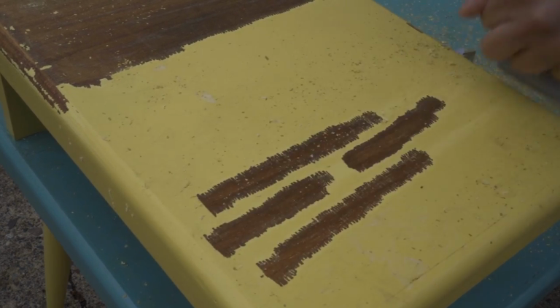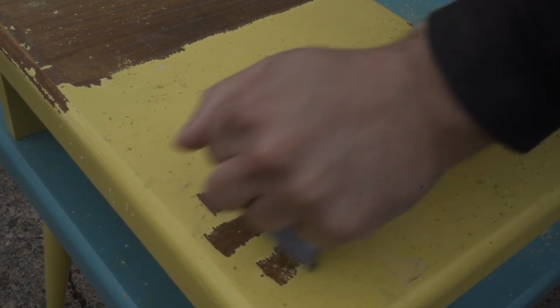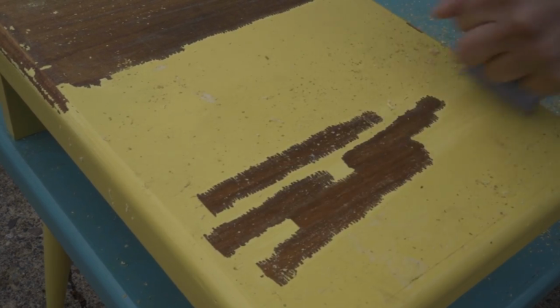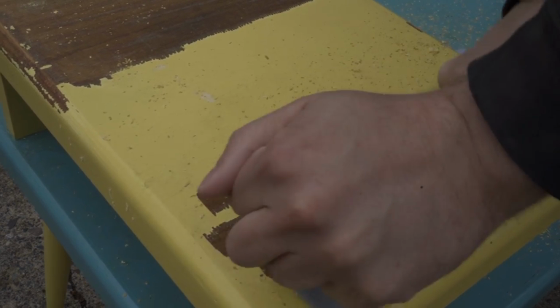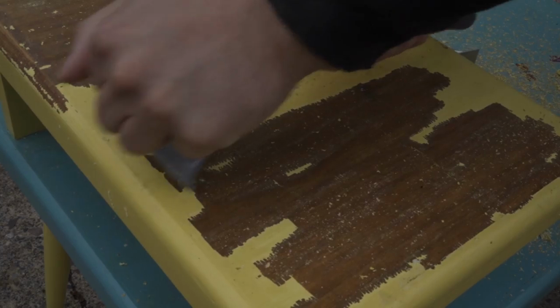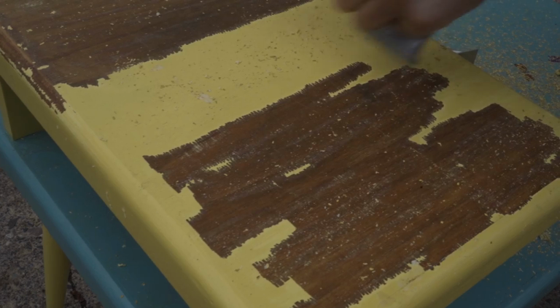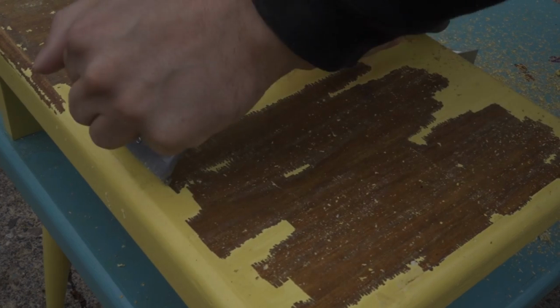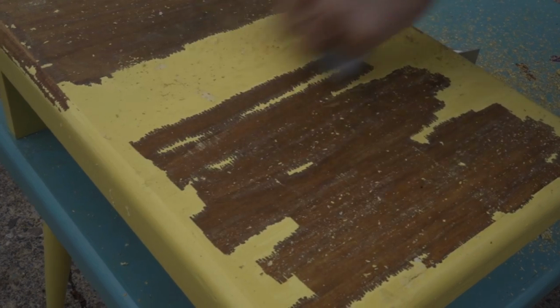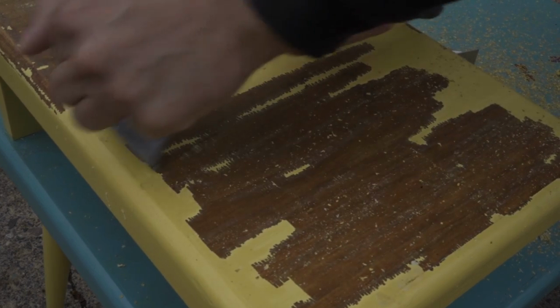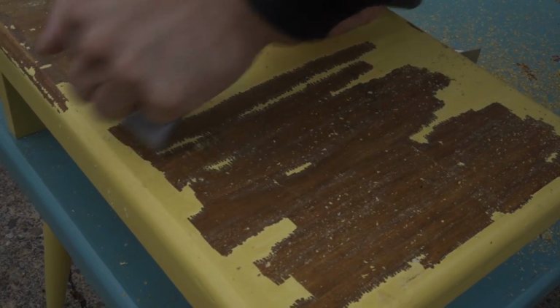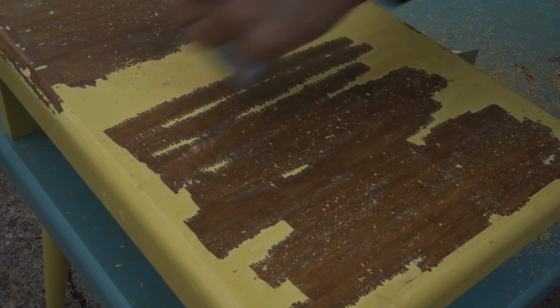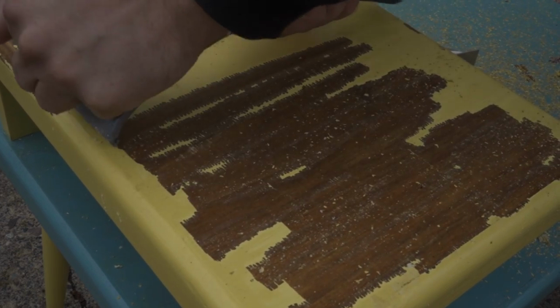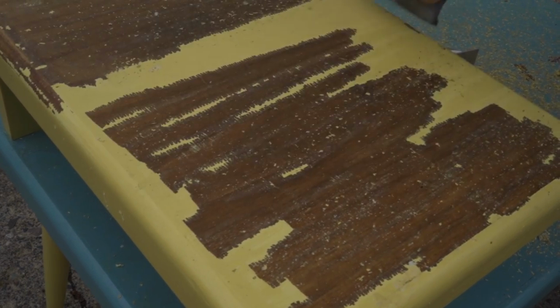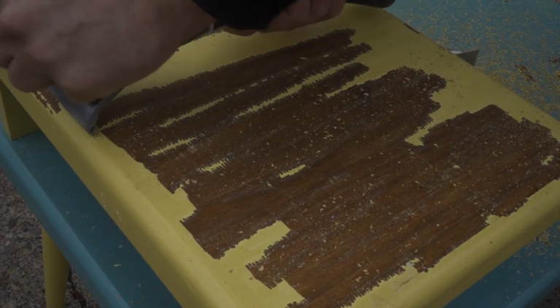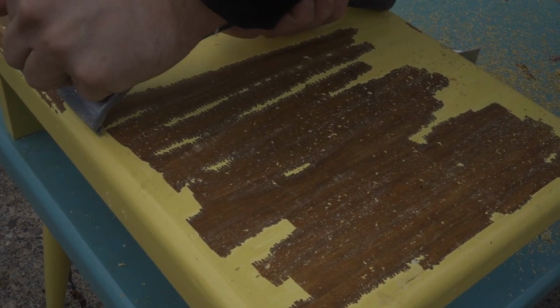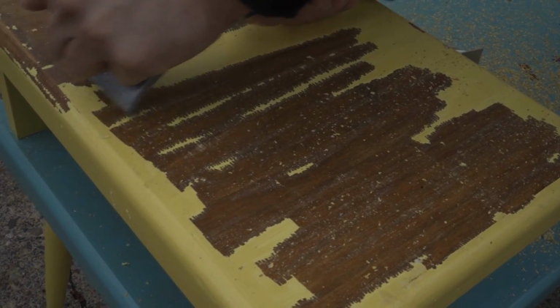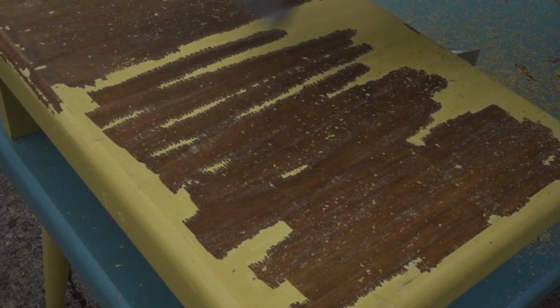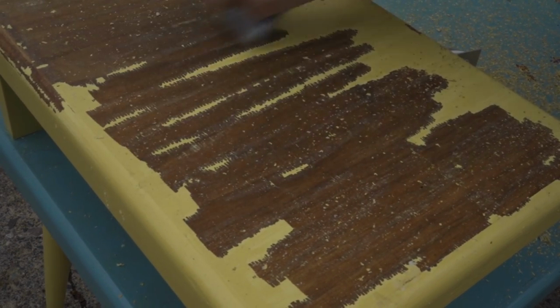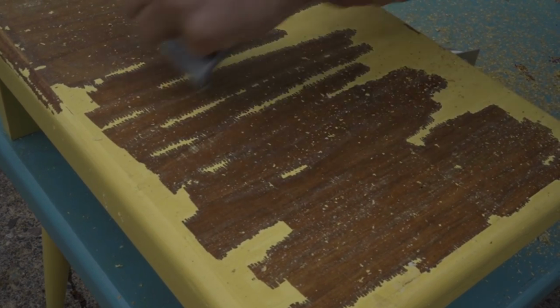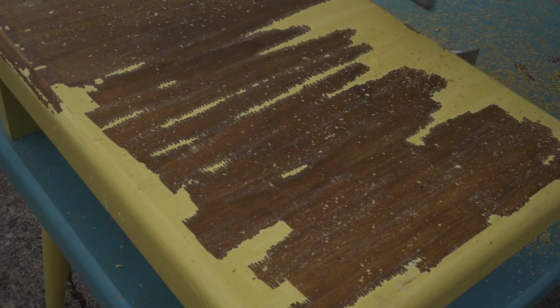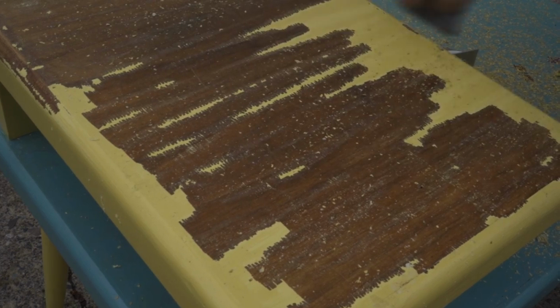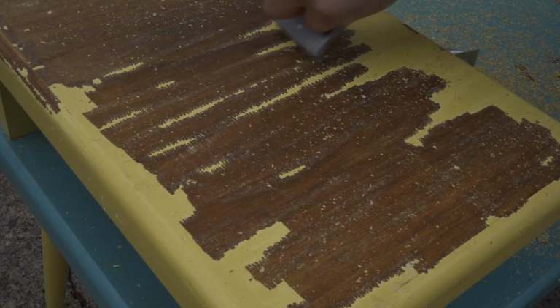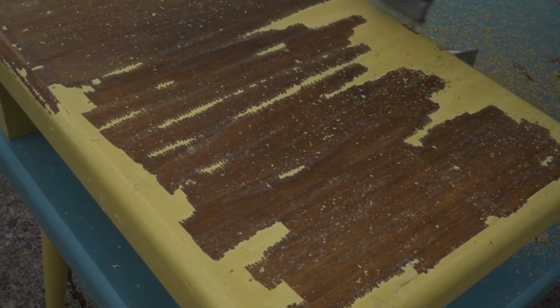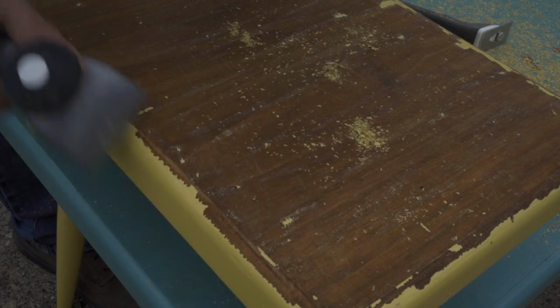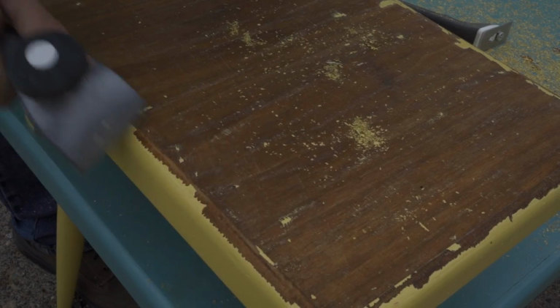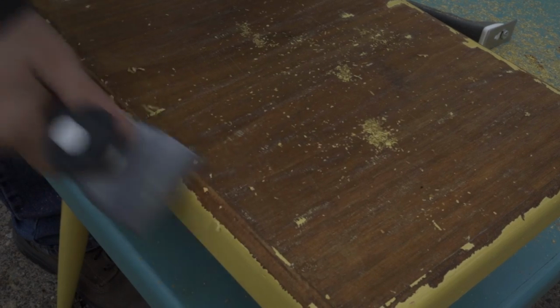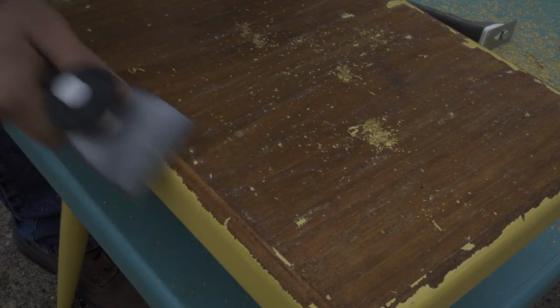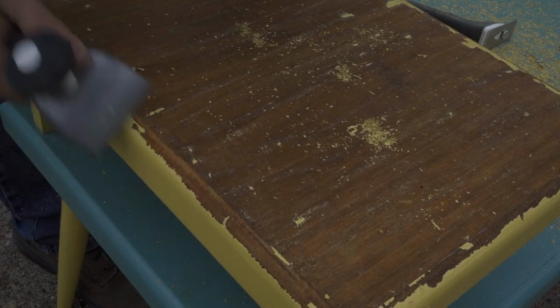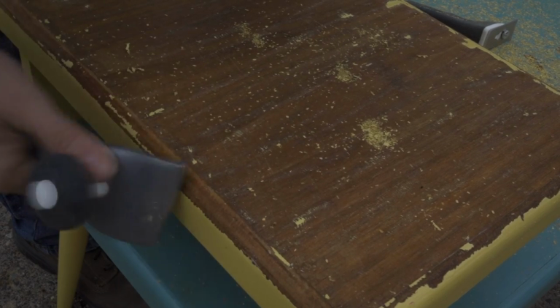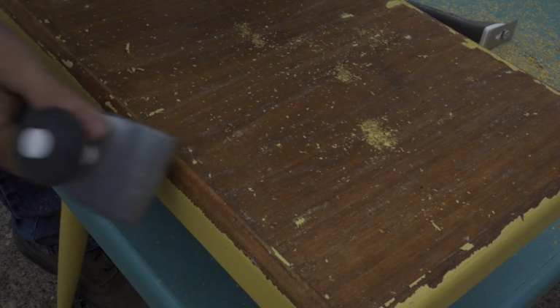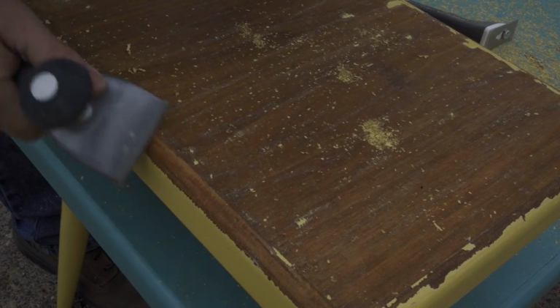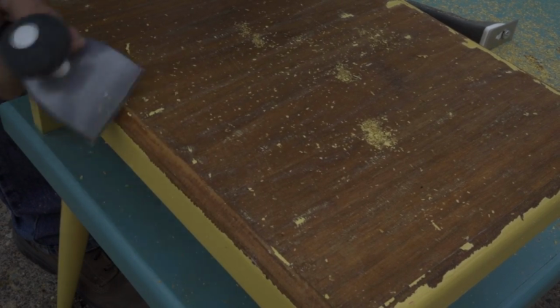I'm pretty sure this is plywood with a walnut veneer, with the exception of the supports for the upper tier, the legs, and the trim around the edges. That's all solid walnut.